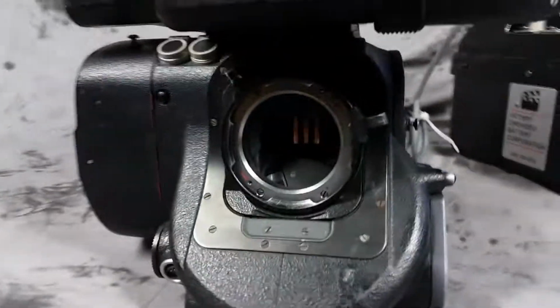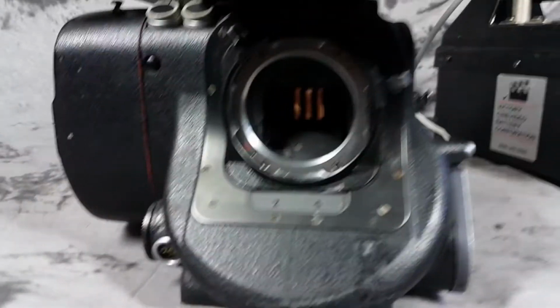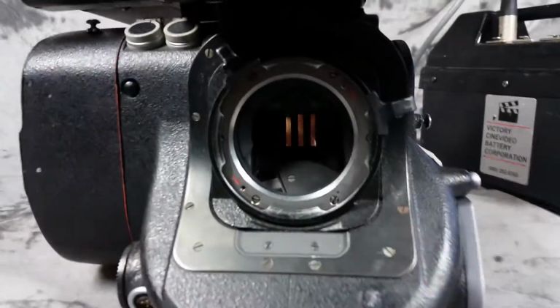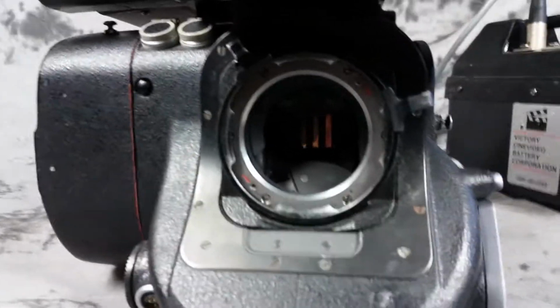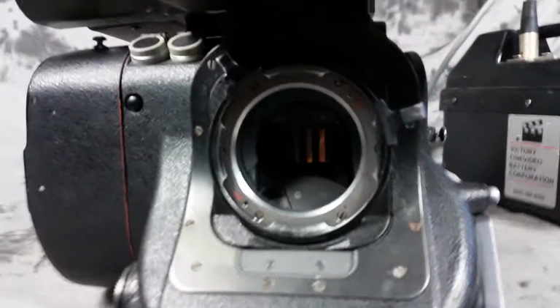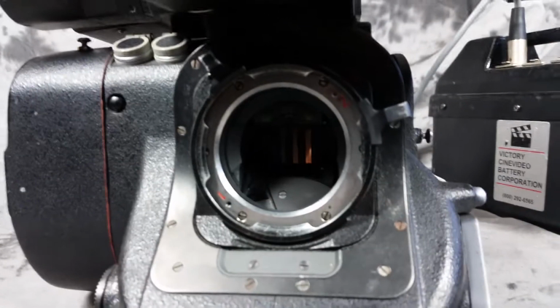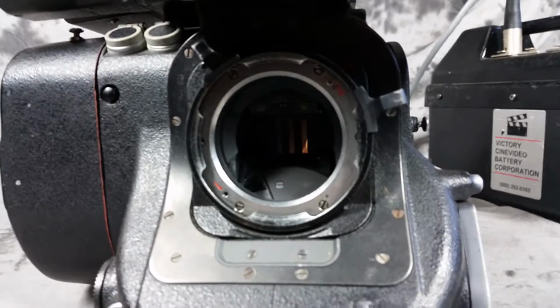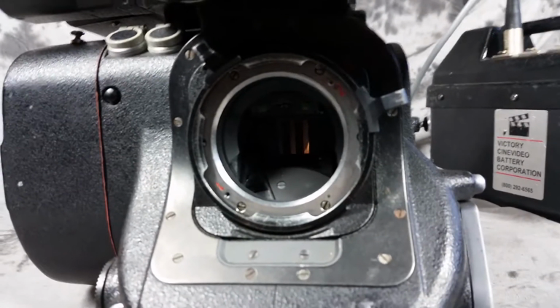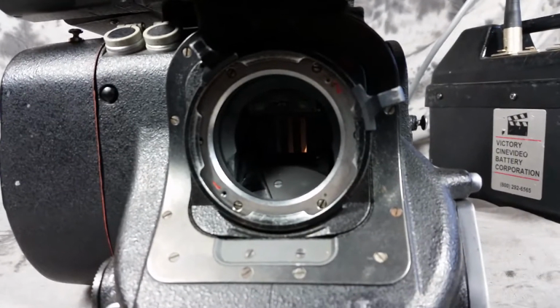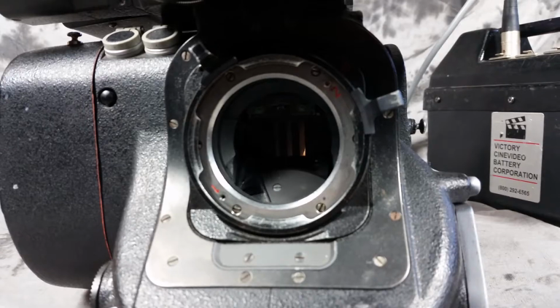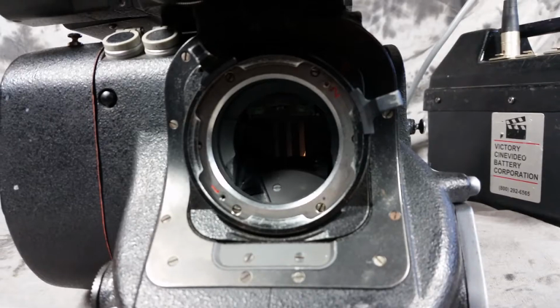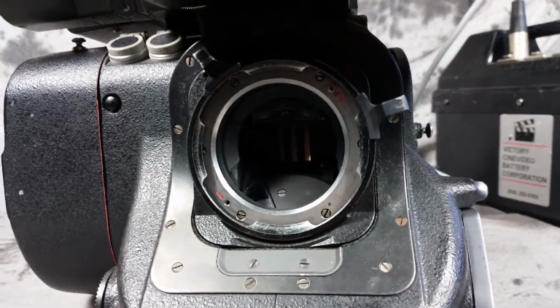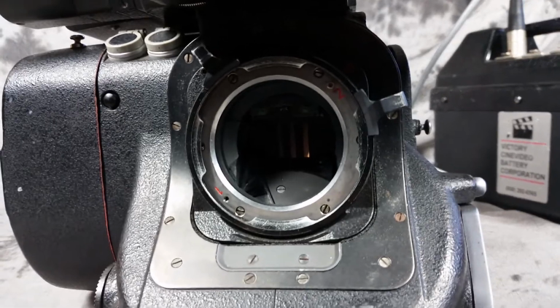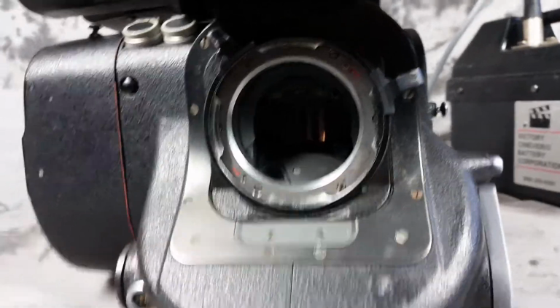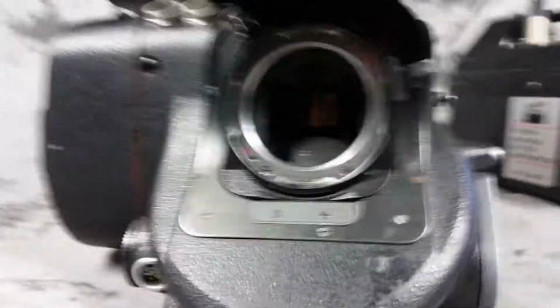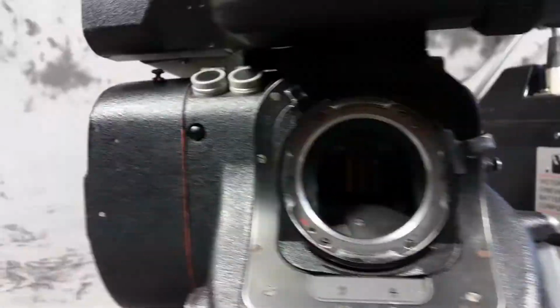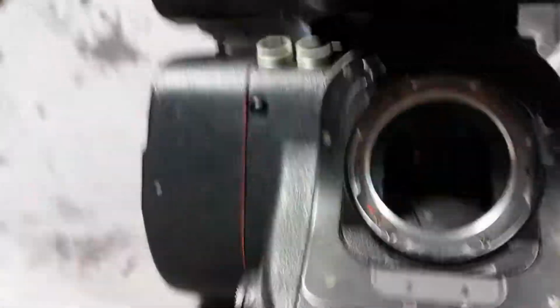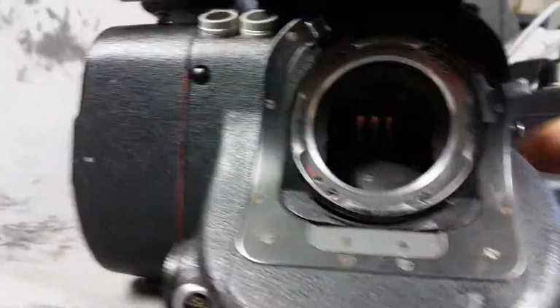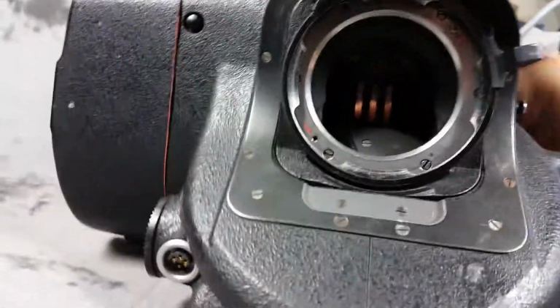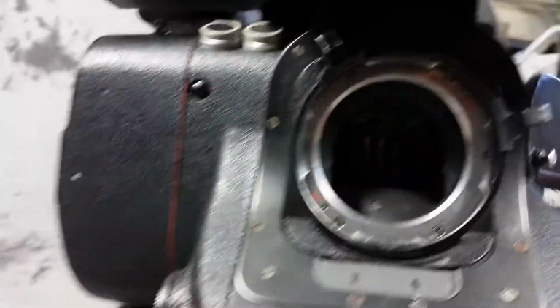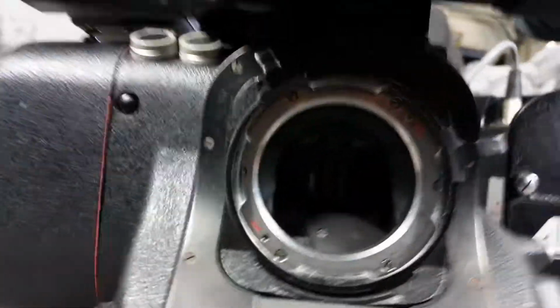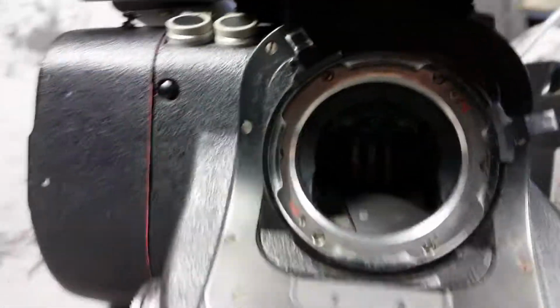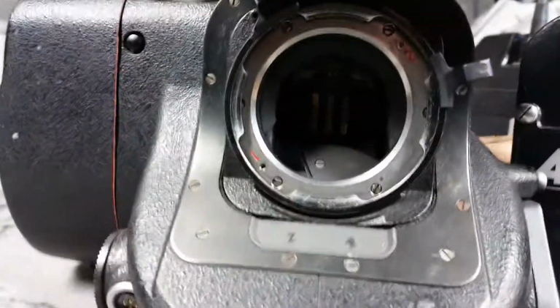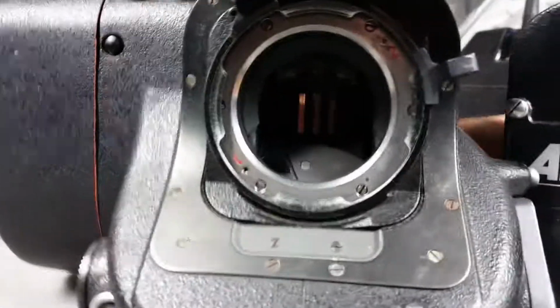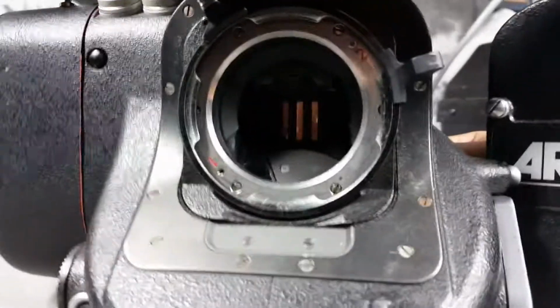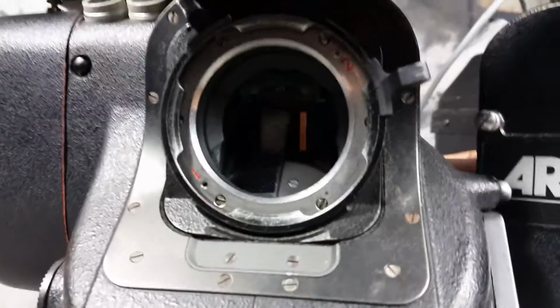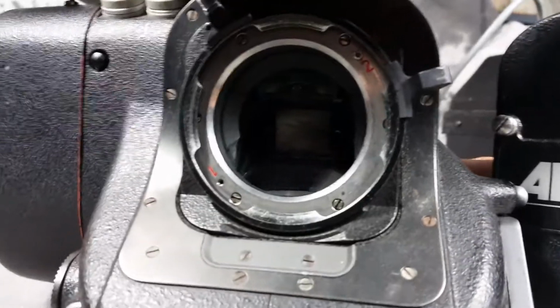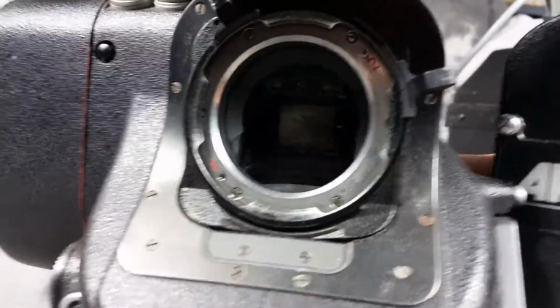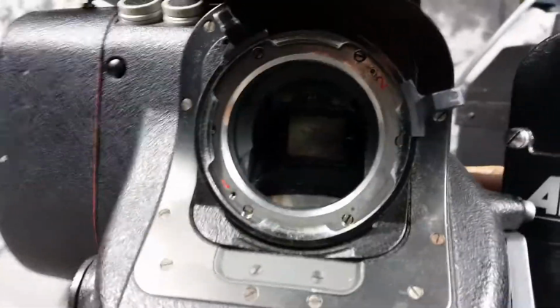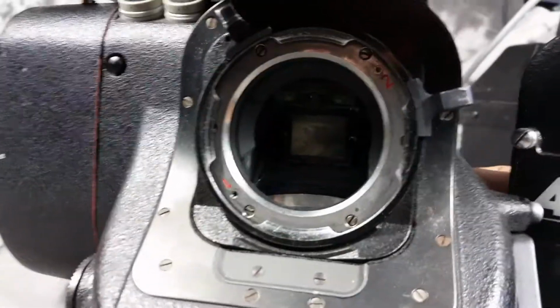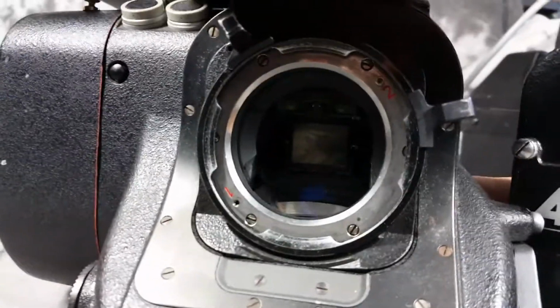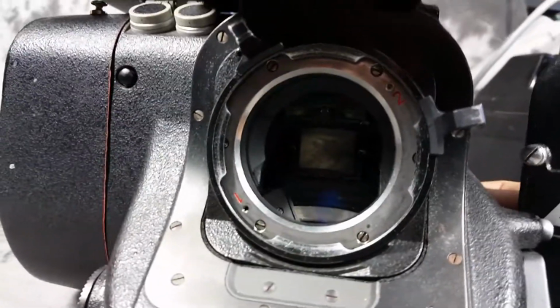The mount is switchable — it's PL mount switchable between Super and regular 35. You can get a look at the ground glass here. The mirror is in fine shape.